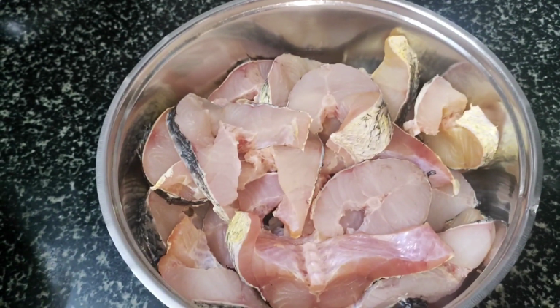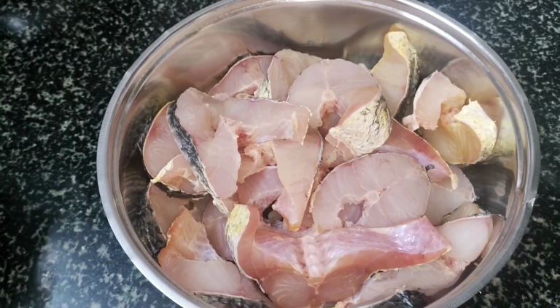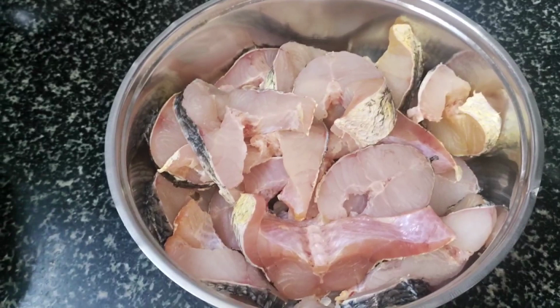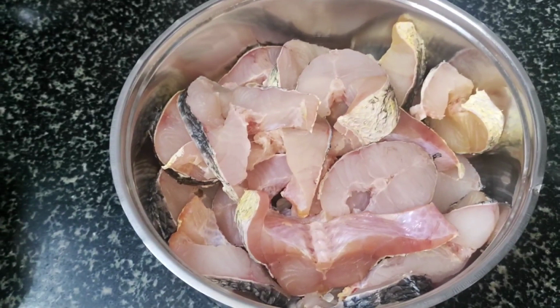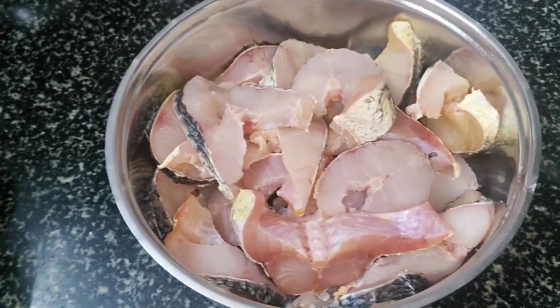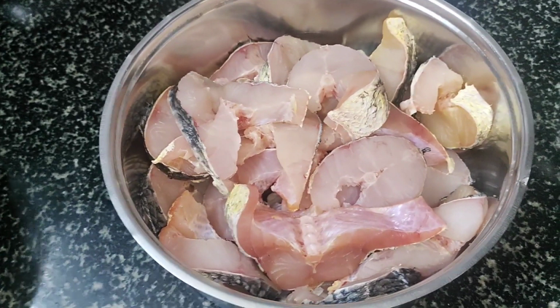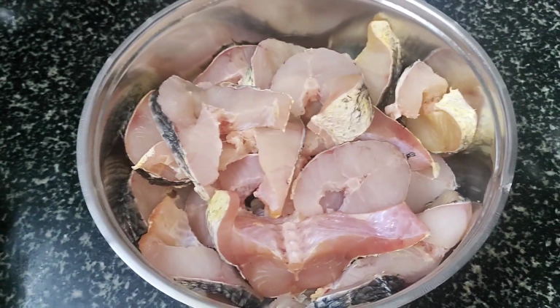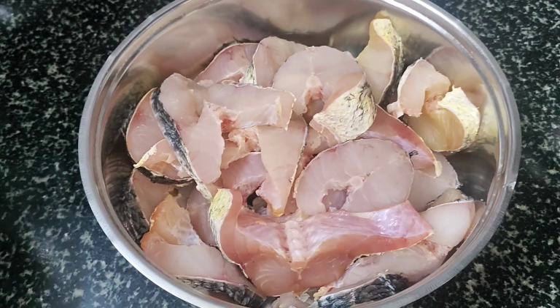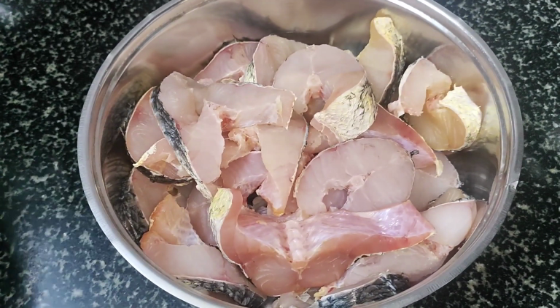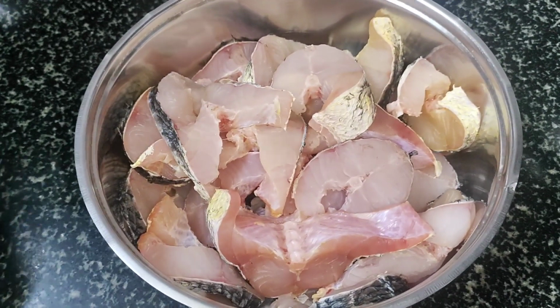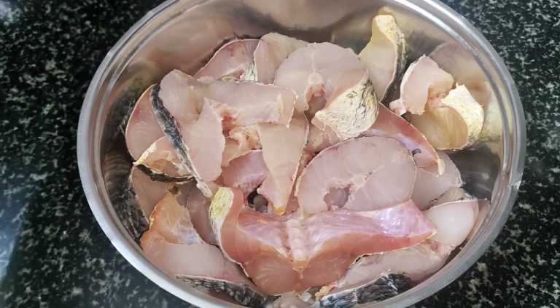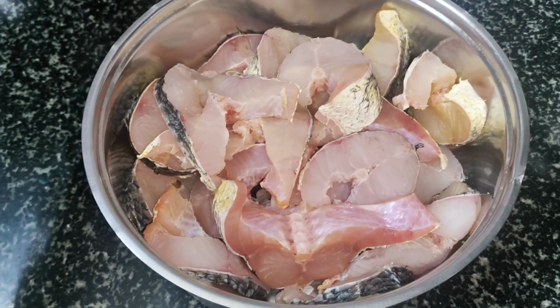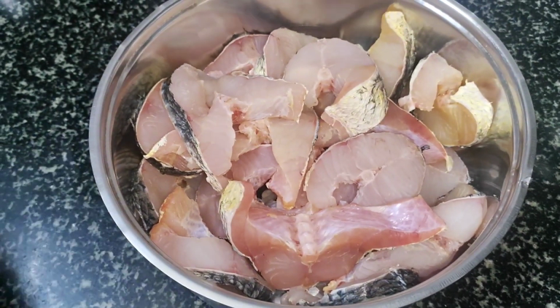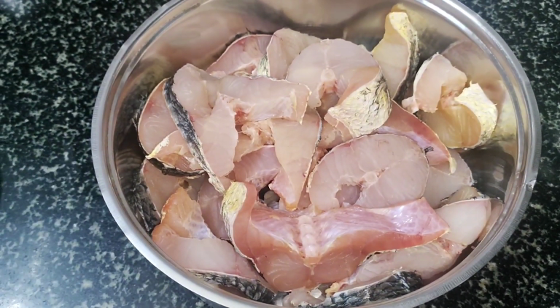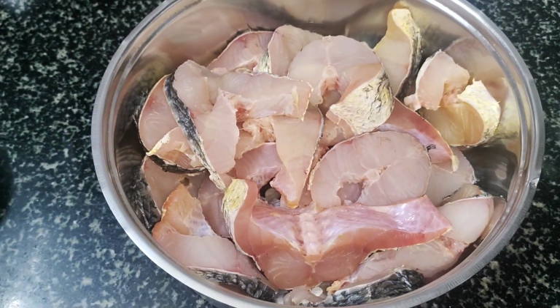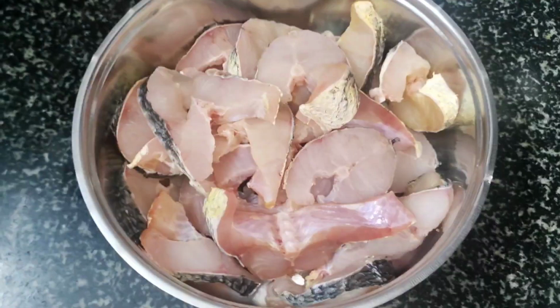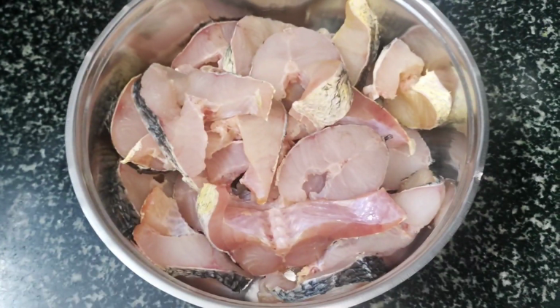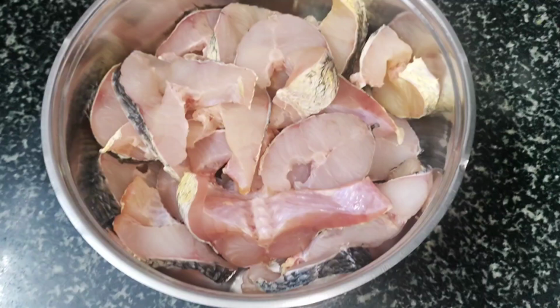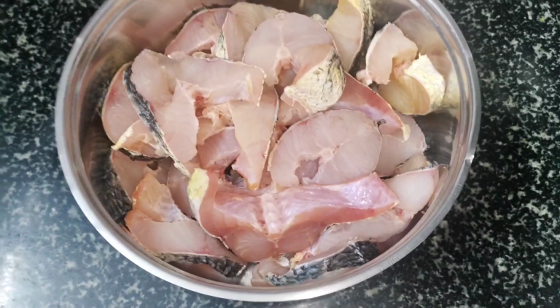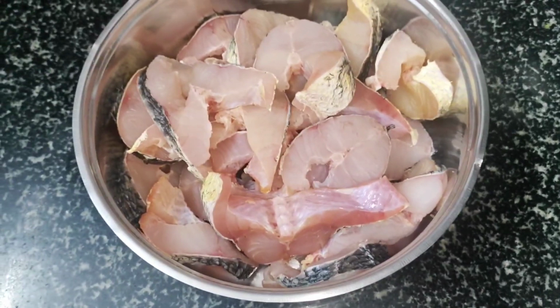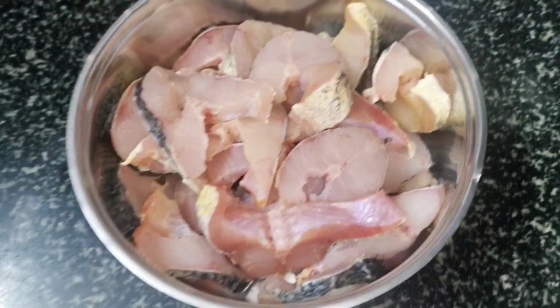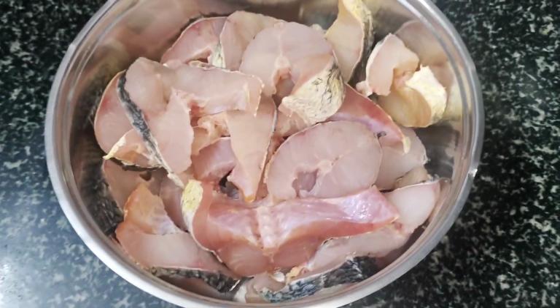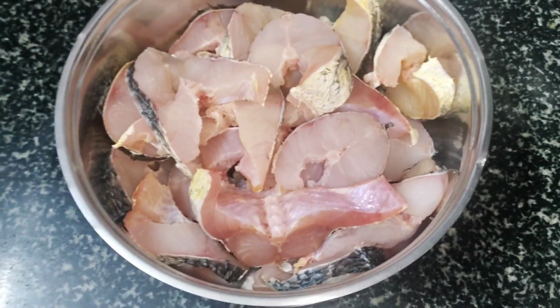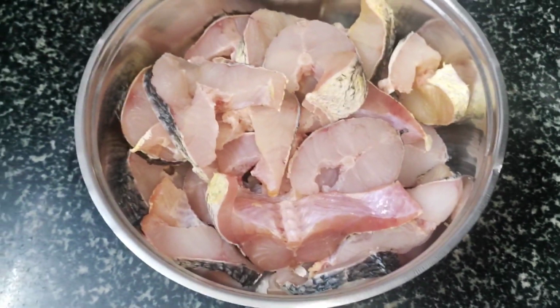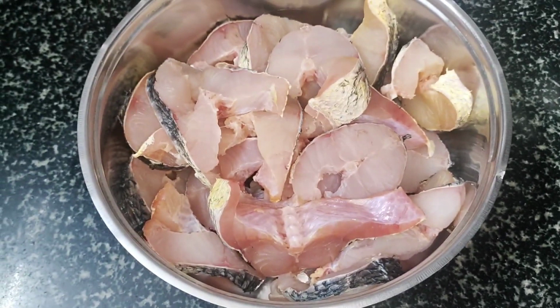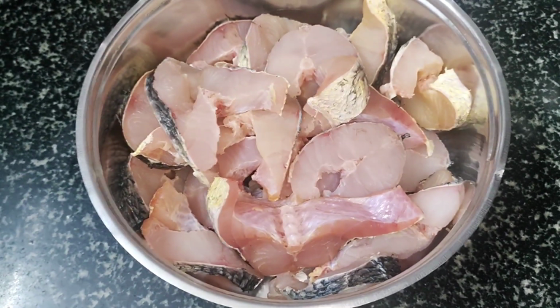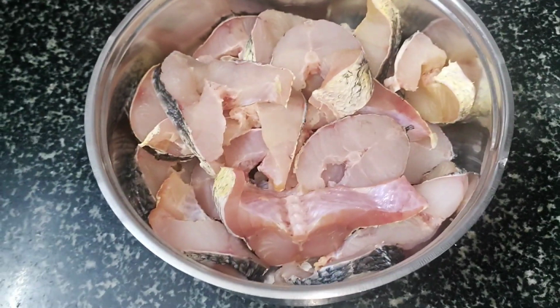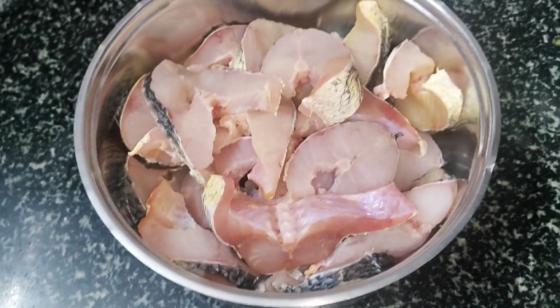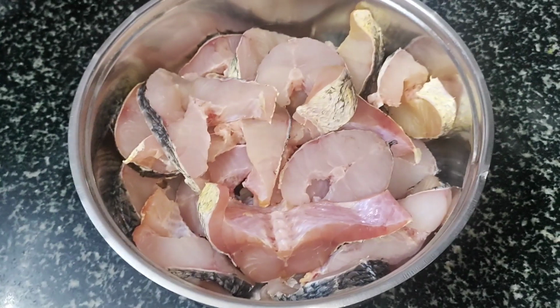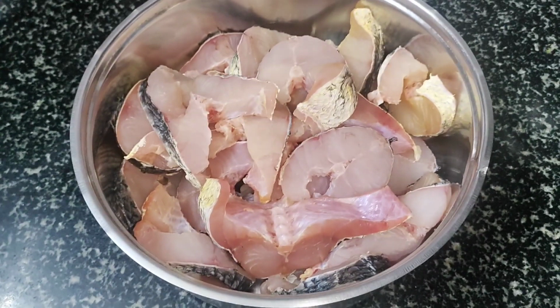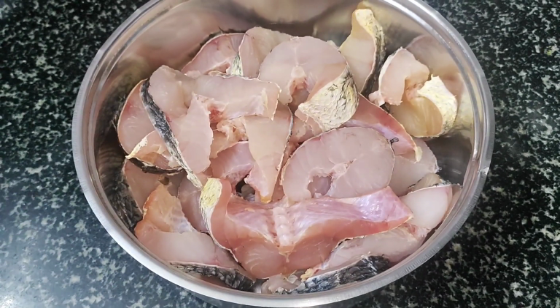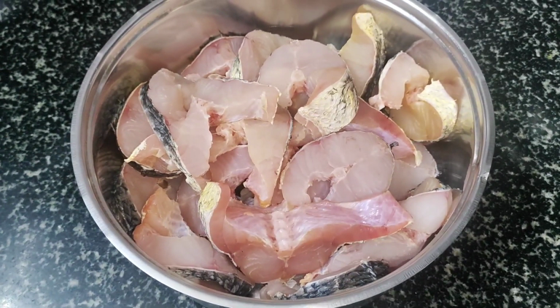I am going to wash them and dry them and put it in the mouth.